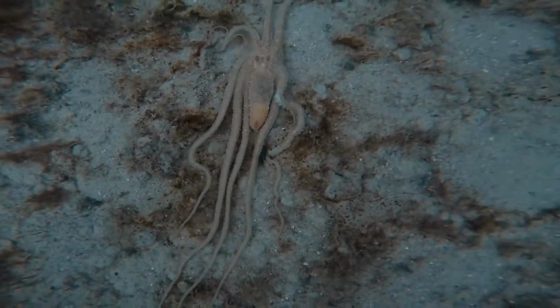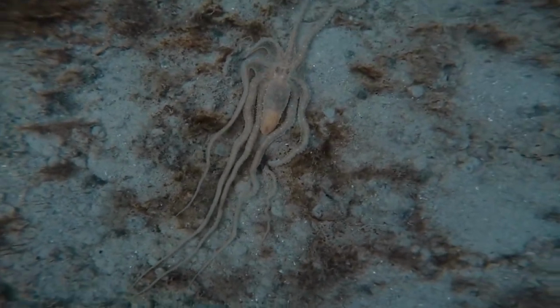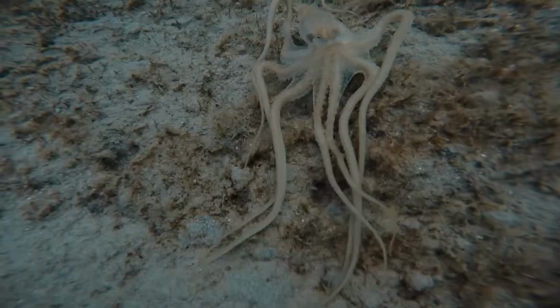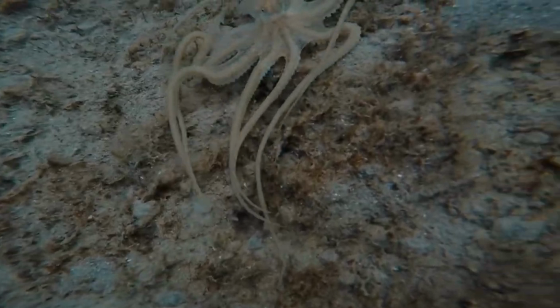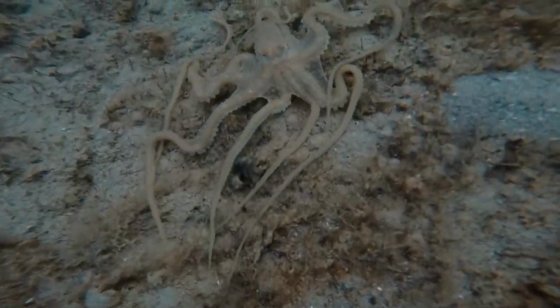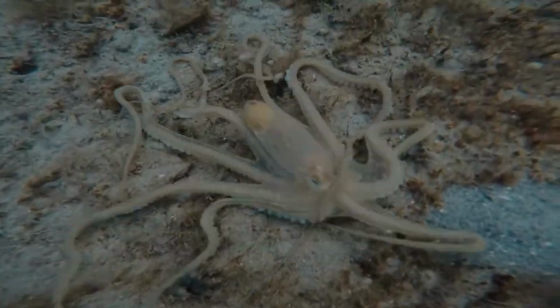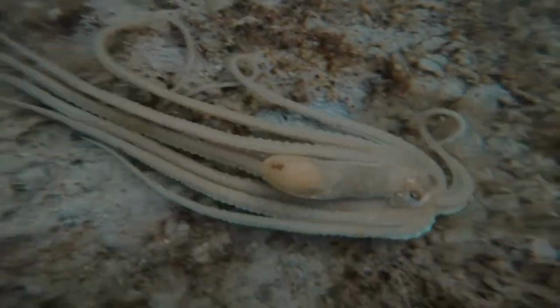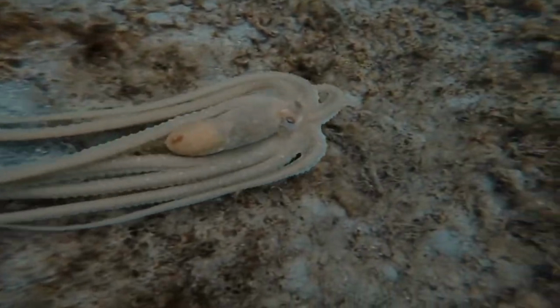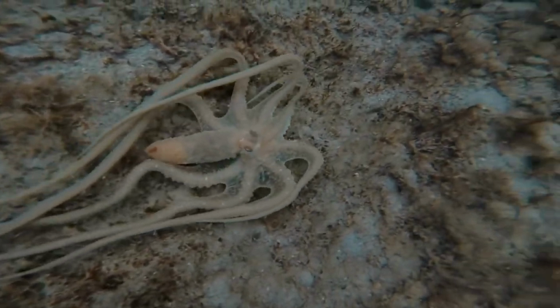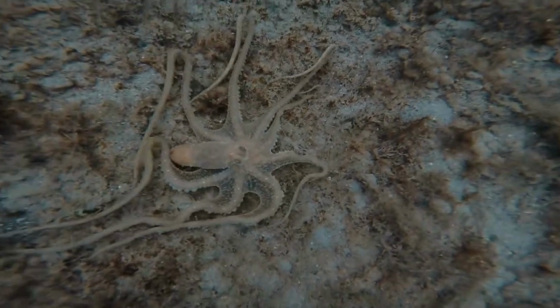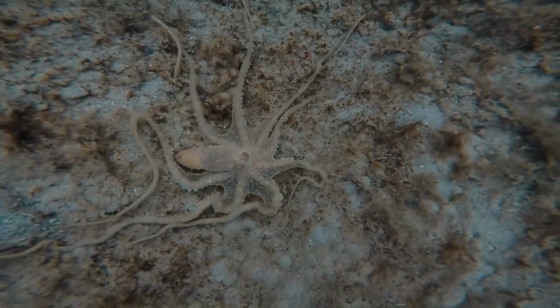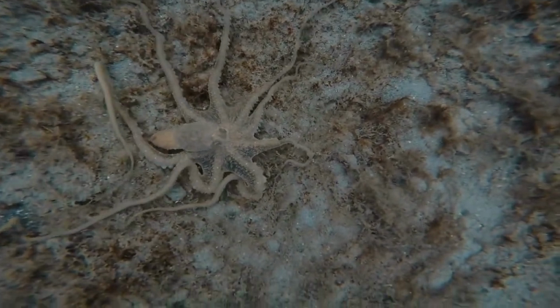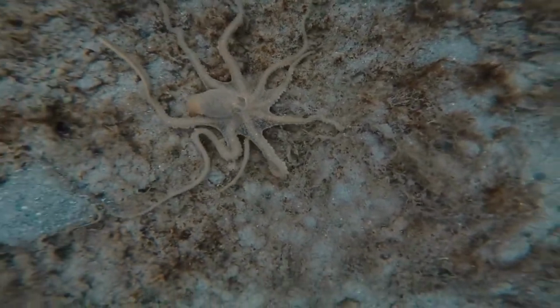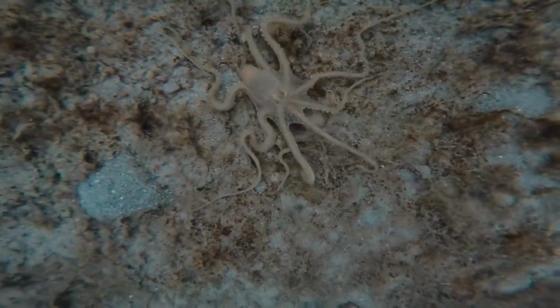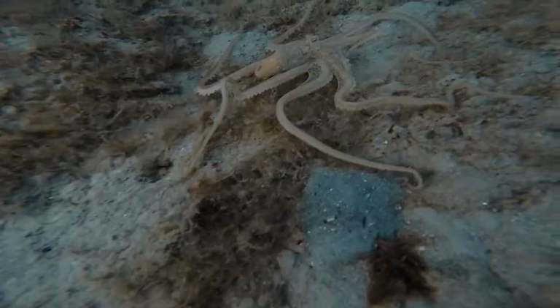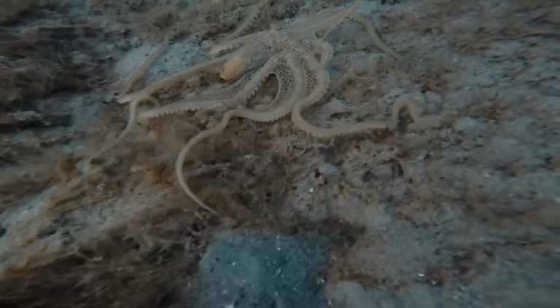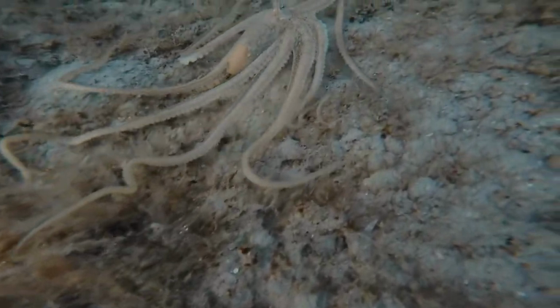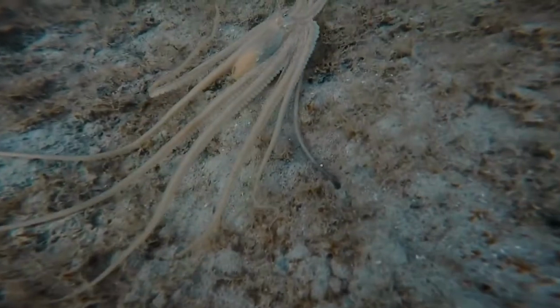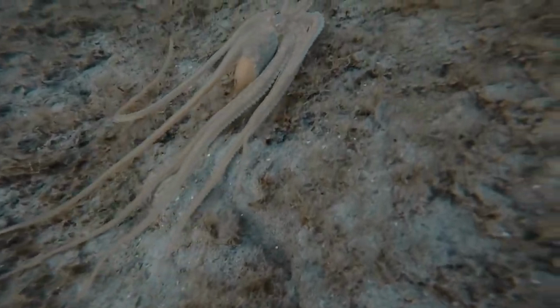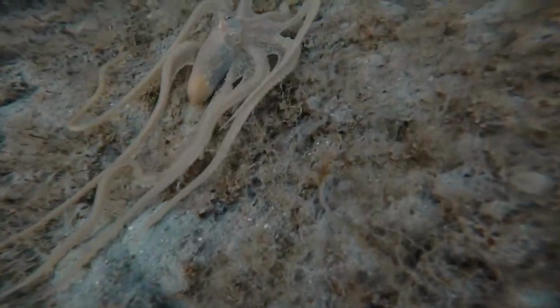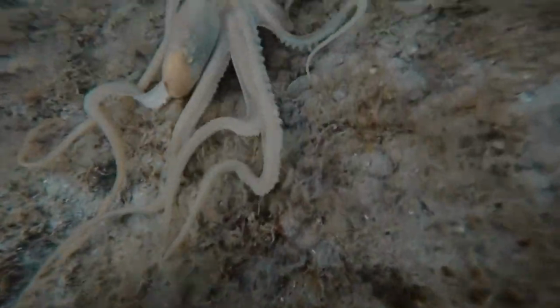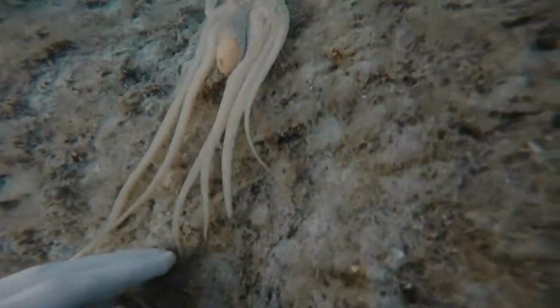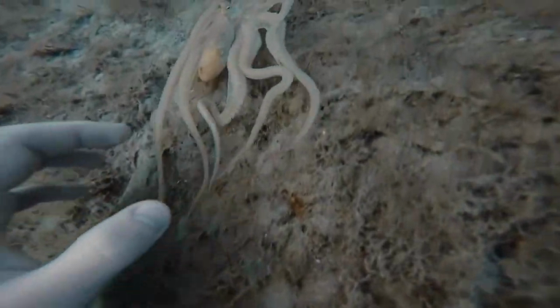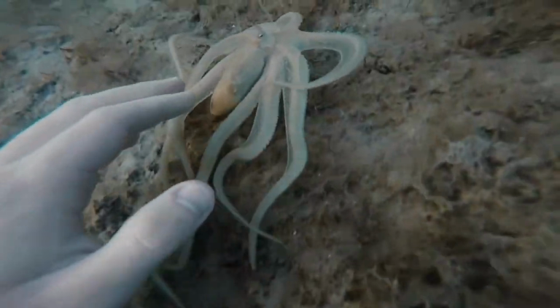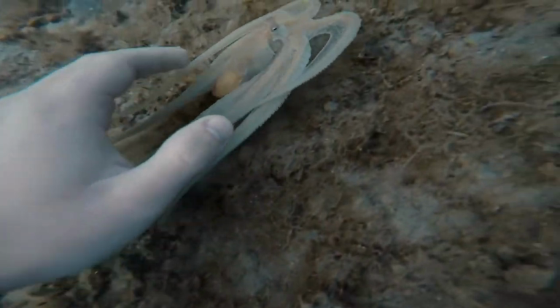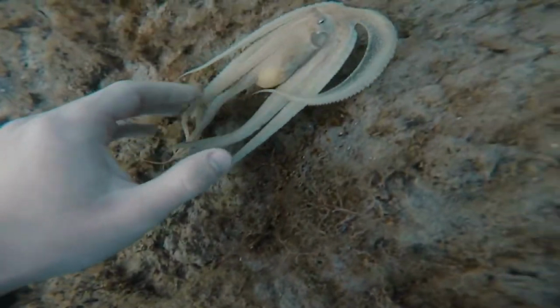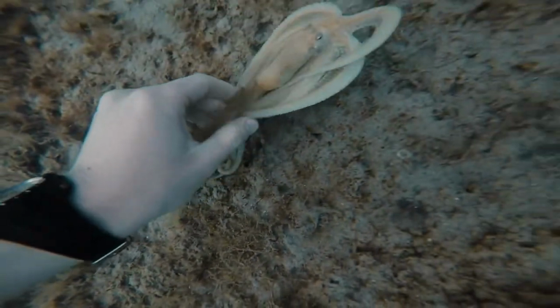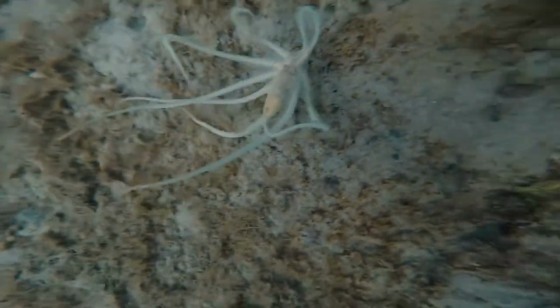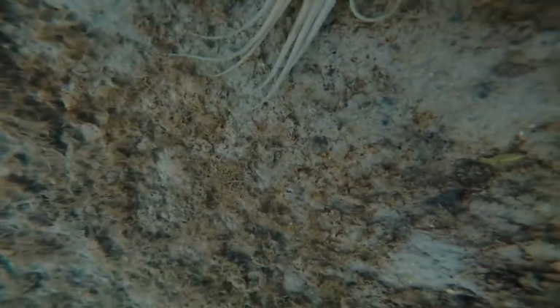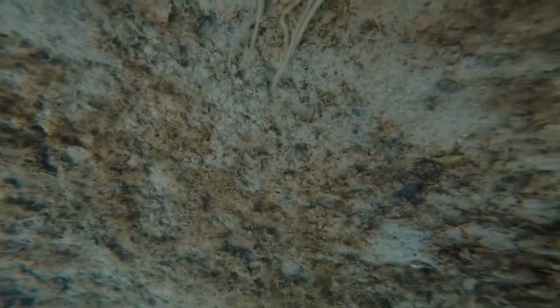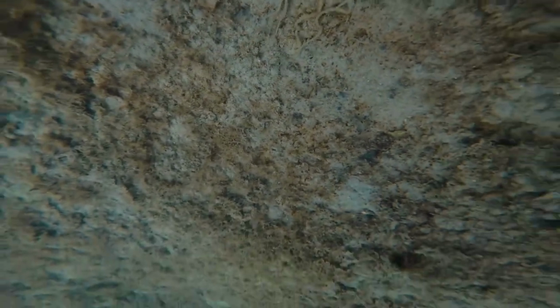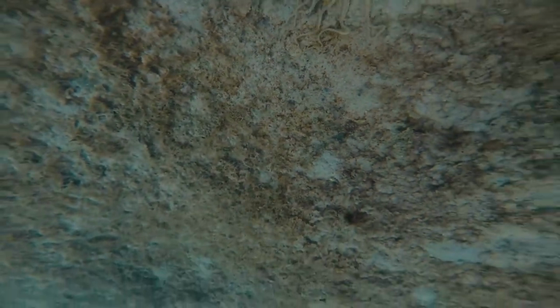They actually have a hard beak on the underside in the middle of all their arms, and anything that their beak can fit through, their entire body can fit through. I tried touching it a little bit and it inked and freaked me out a little bit, which is what it's supposed to do.